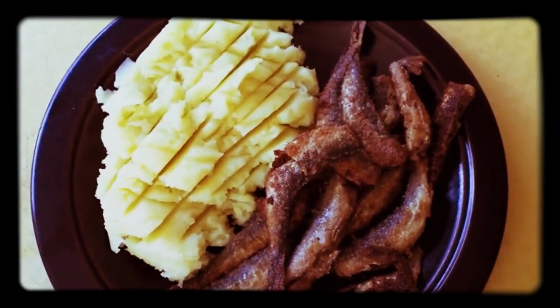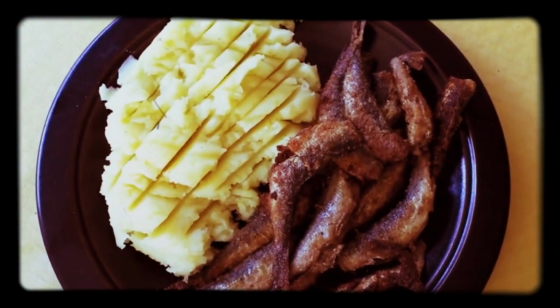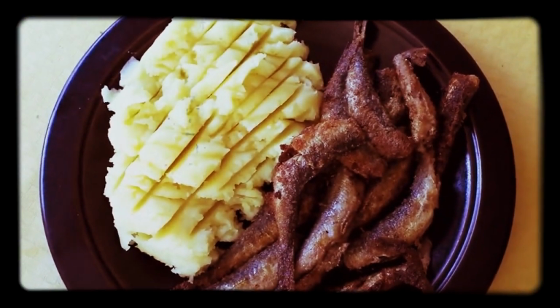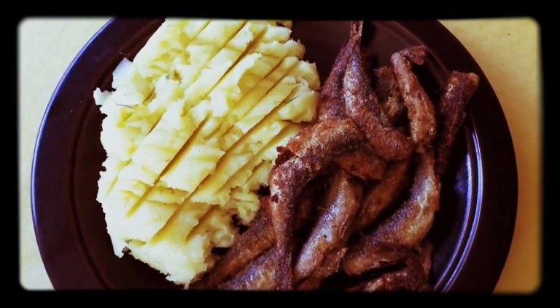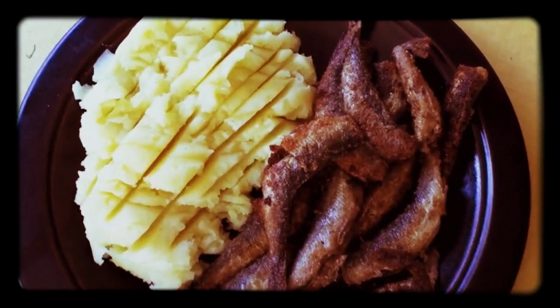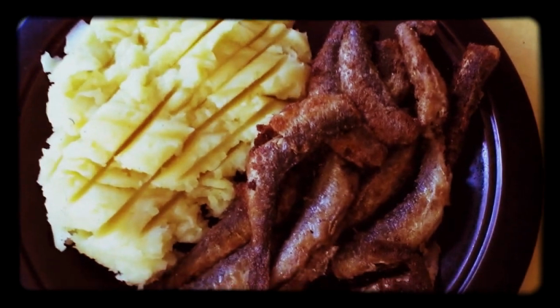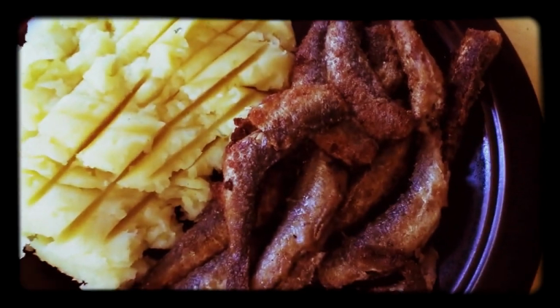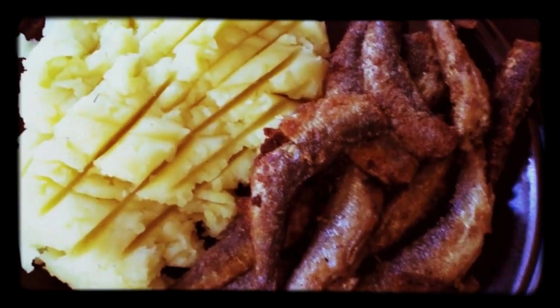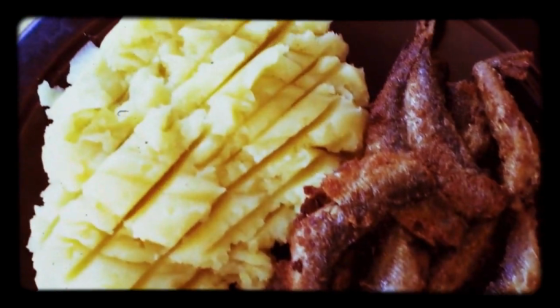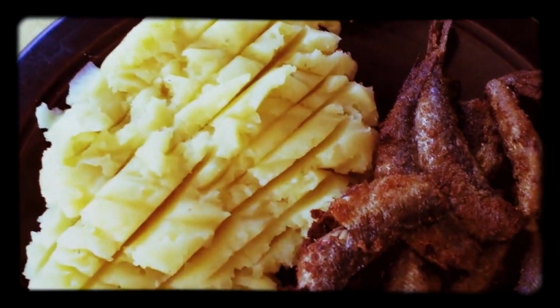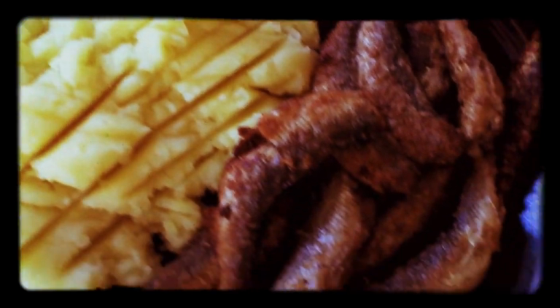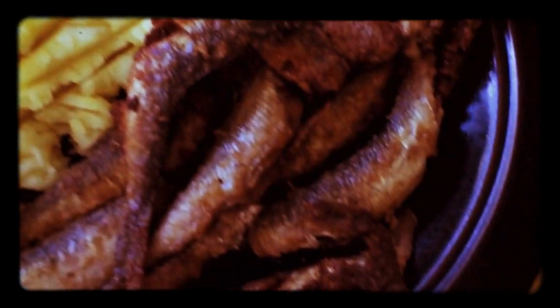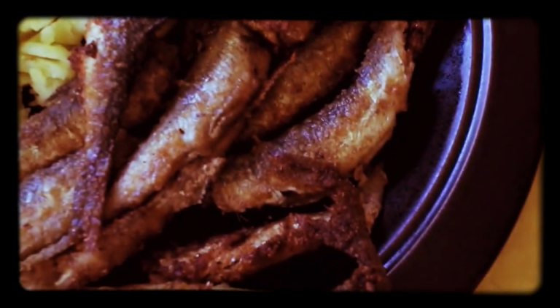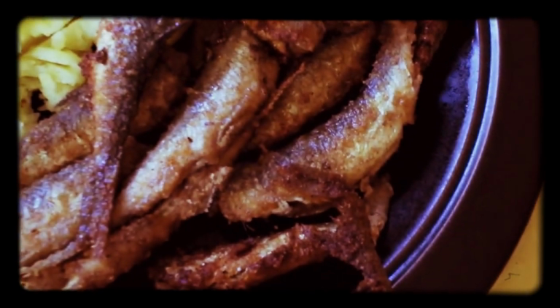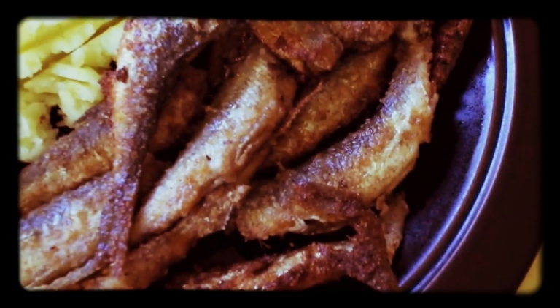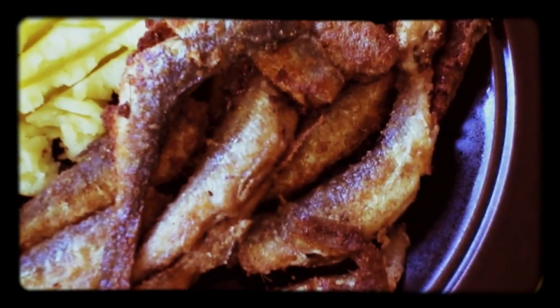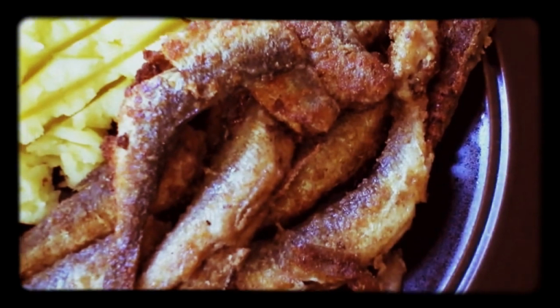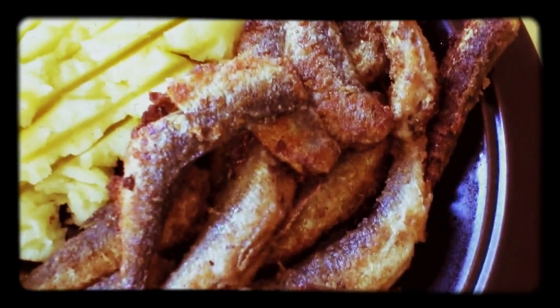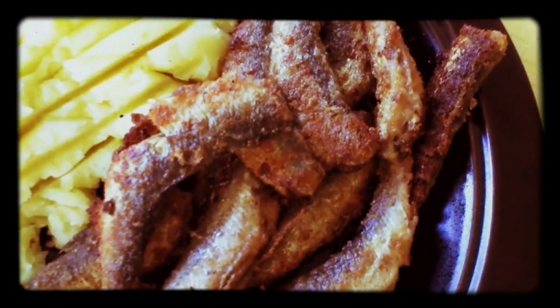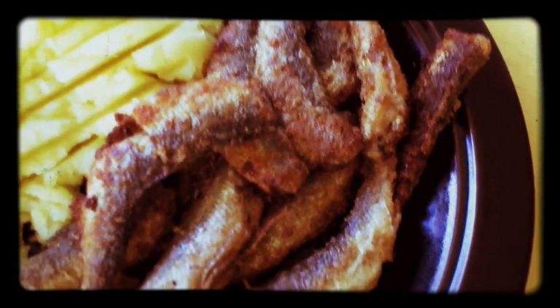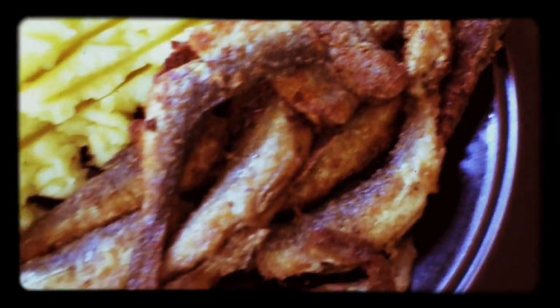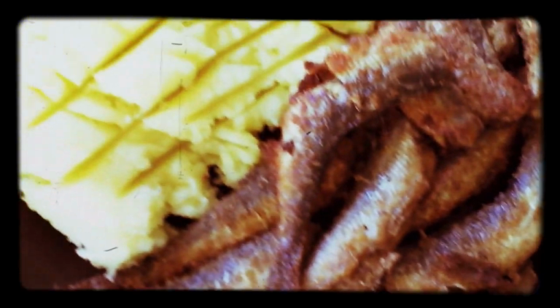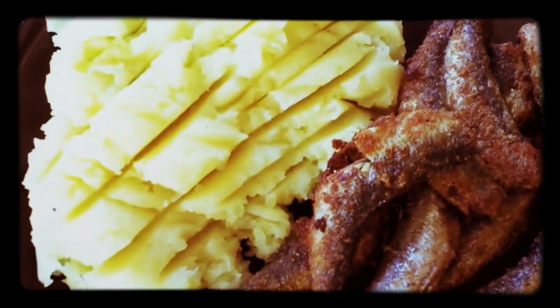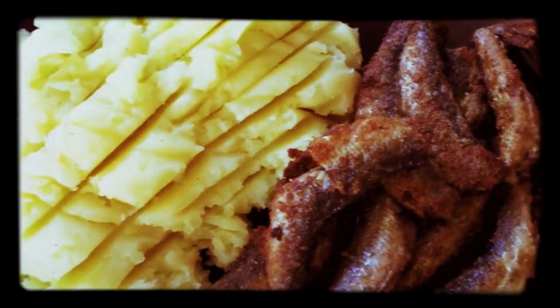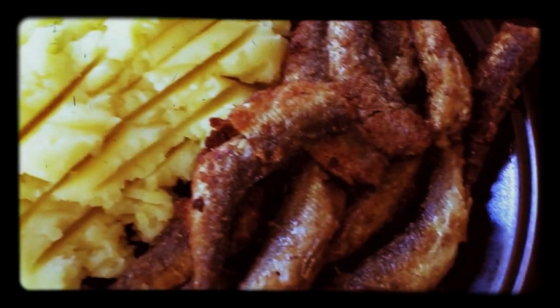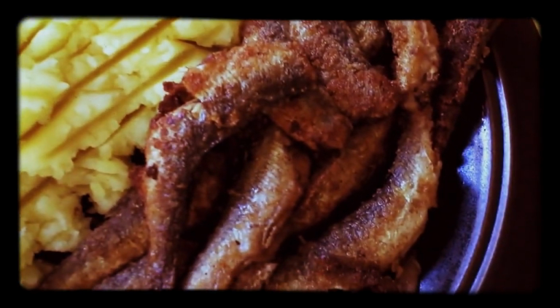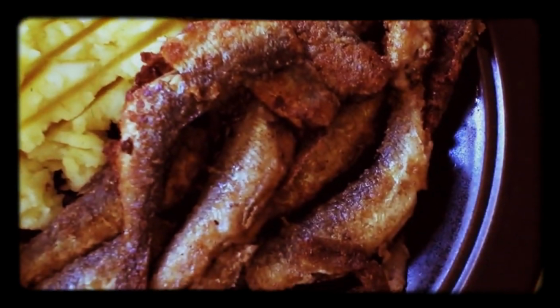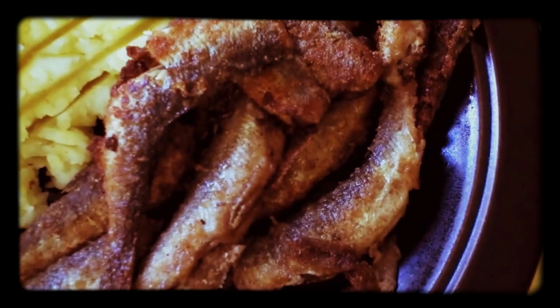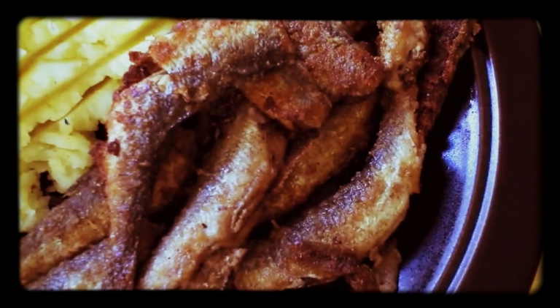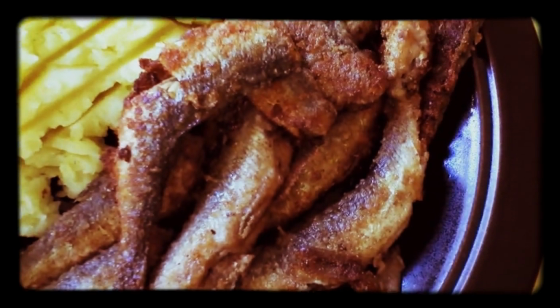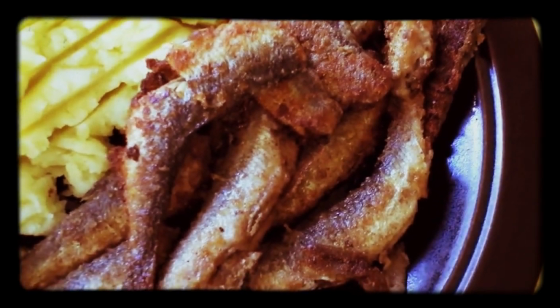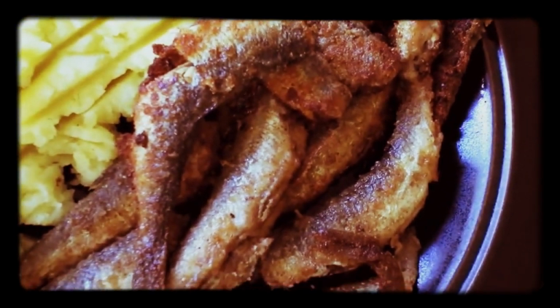You go down the marketplace in Latte and they'll serve this mashed potato and Muiko. It'll cost you about seven euros for a plate like that, and they really are excellent.